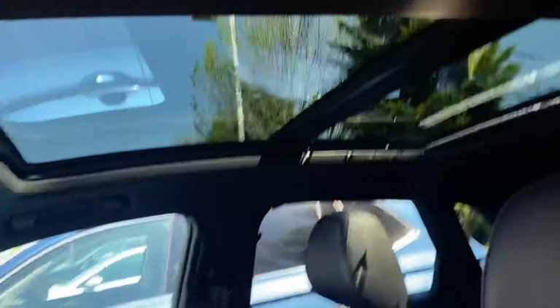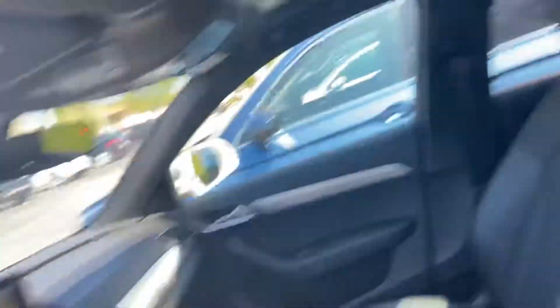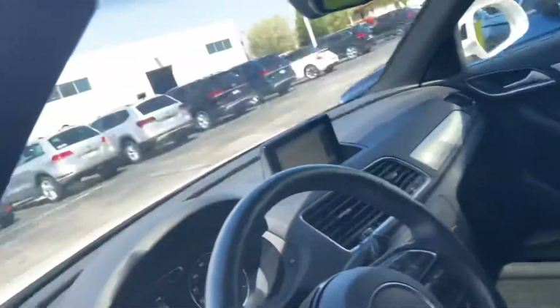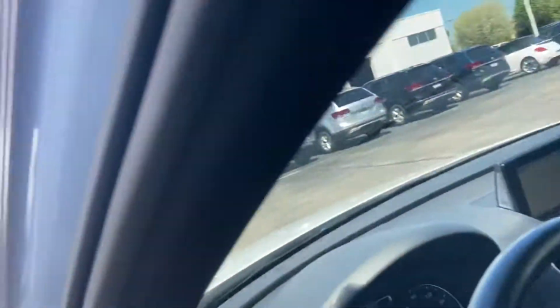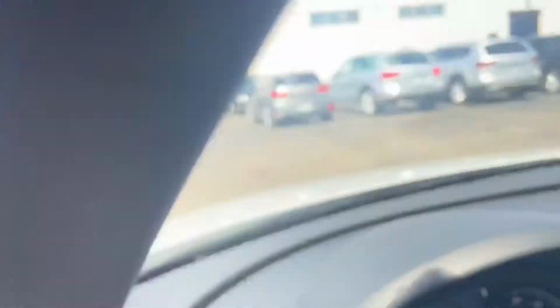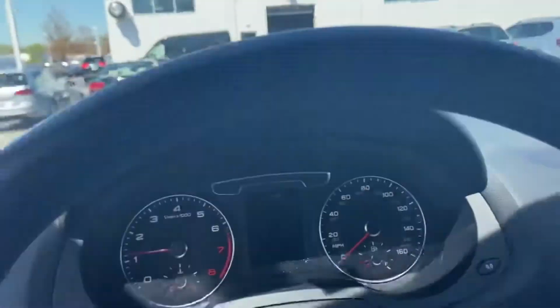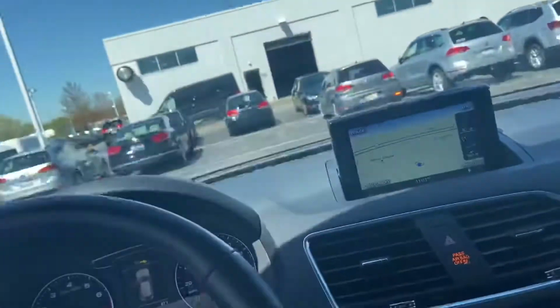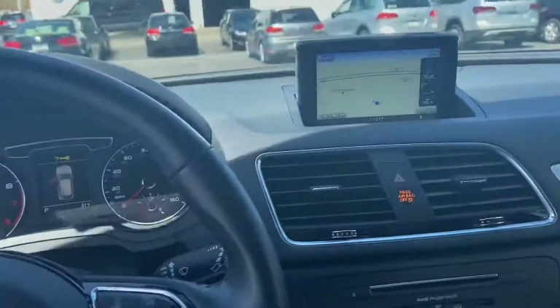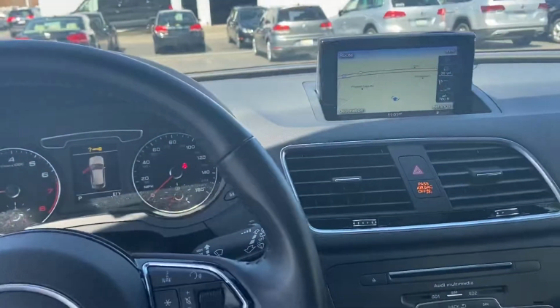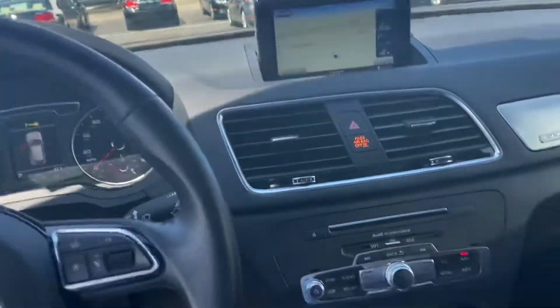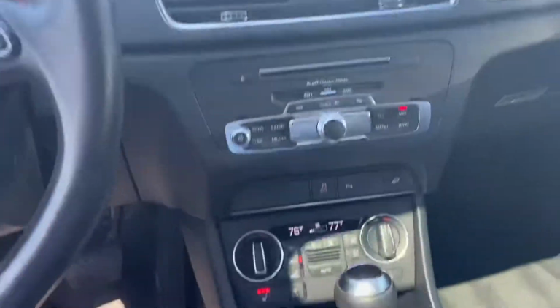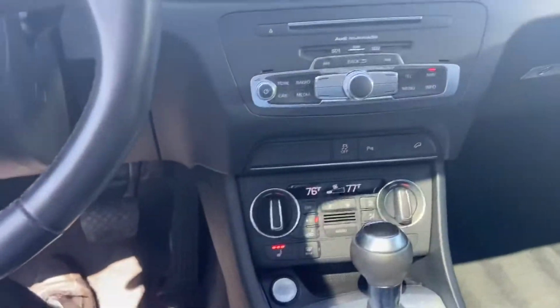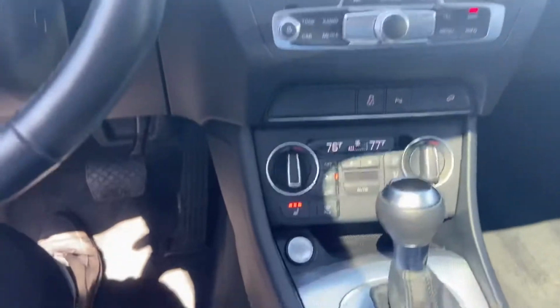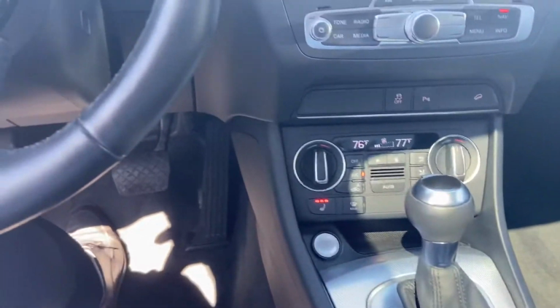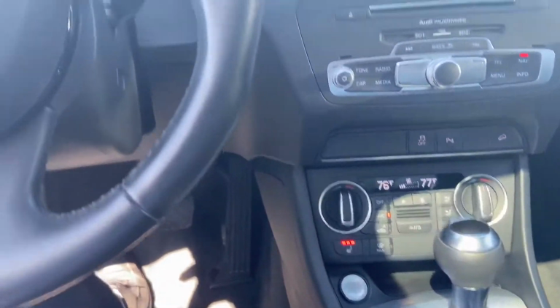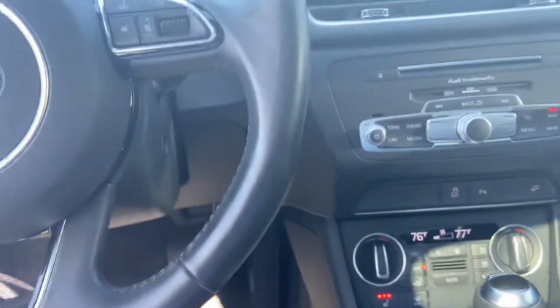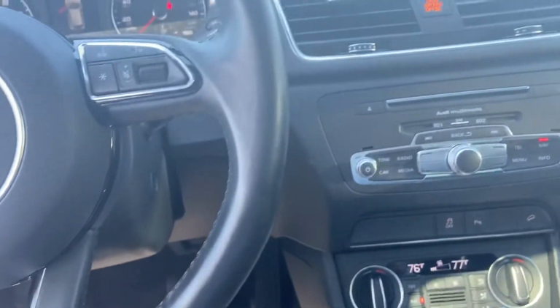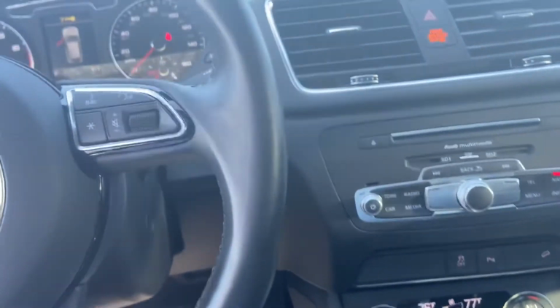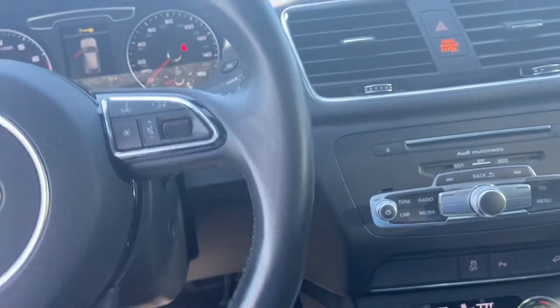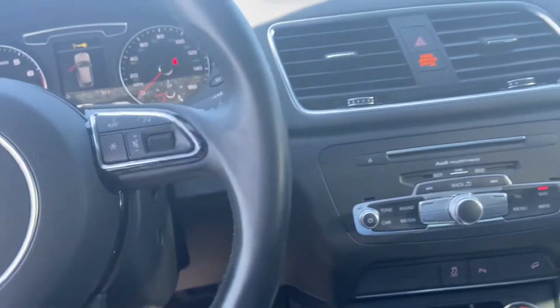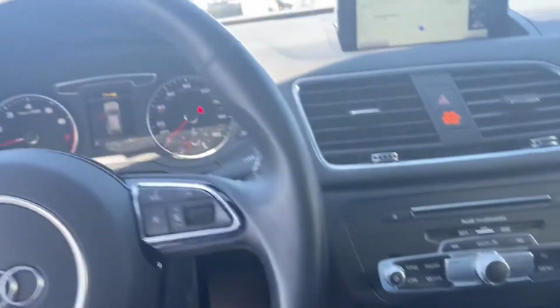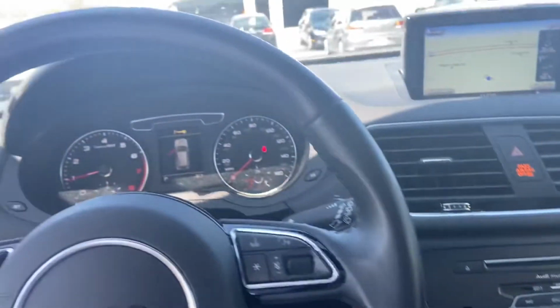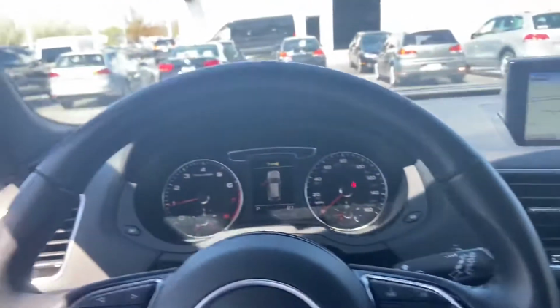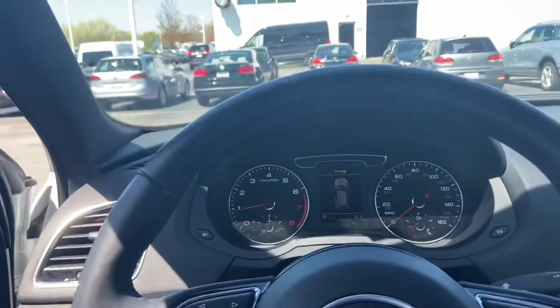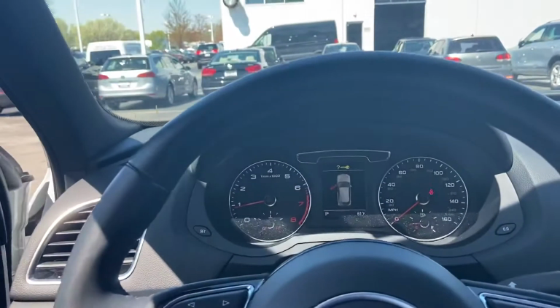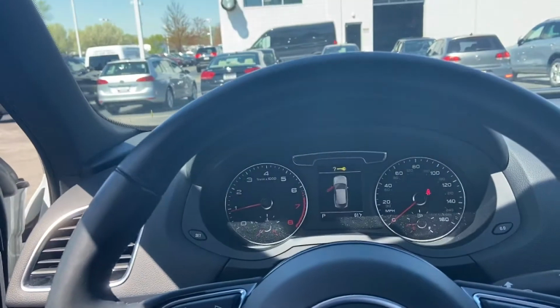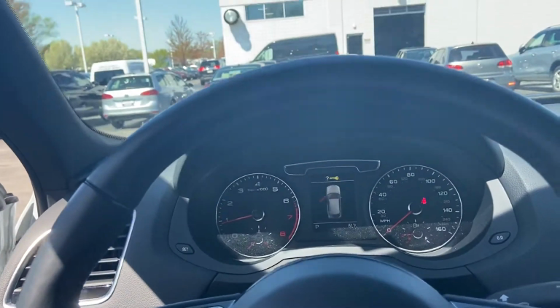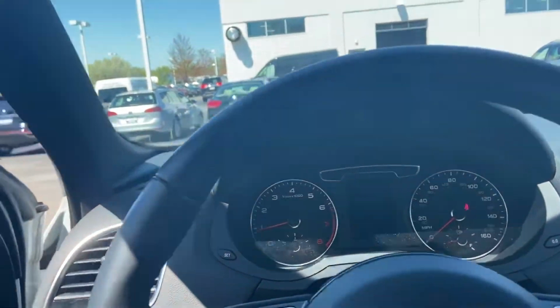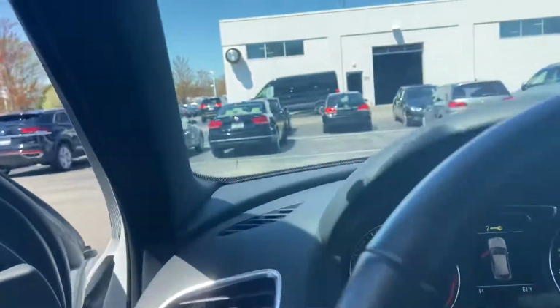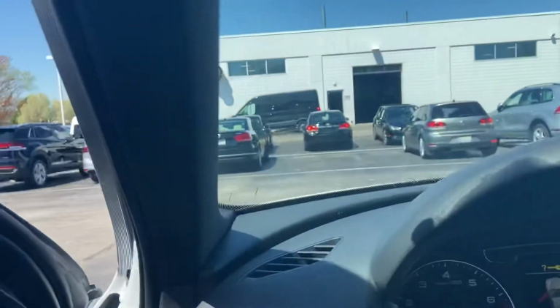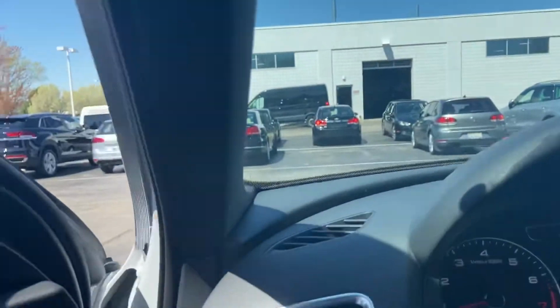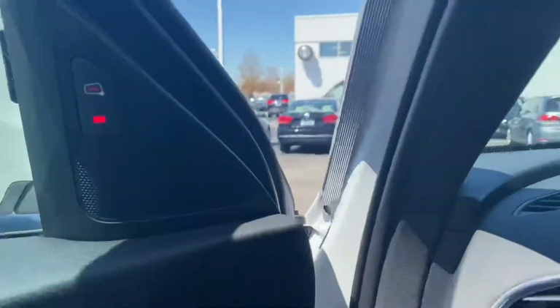It has a panoramic sunroof, factory navigation, heated seats, push-button start, dual climate zone. There's still some balance of factory warranty on it.